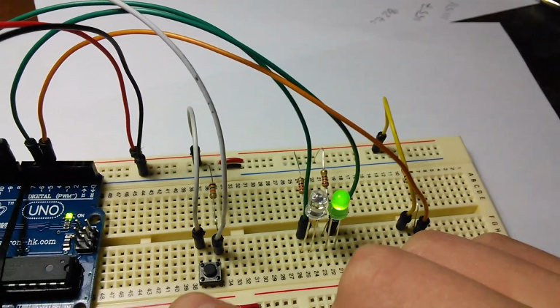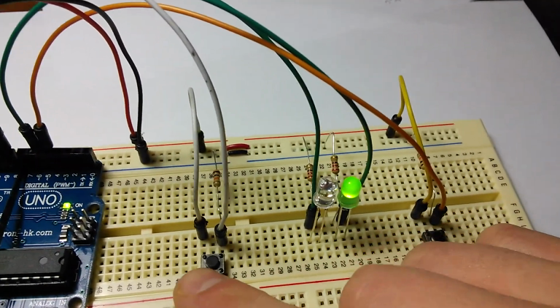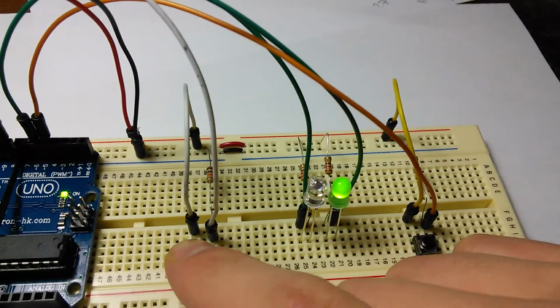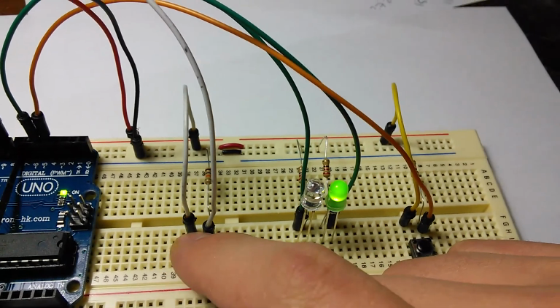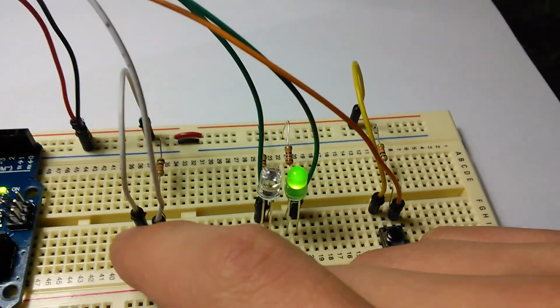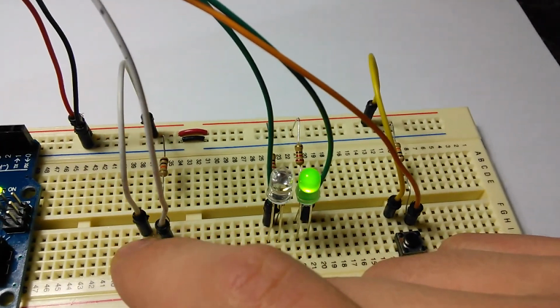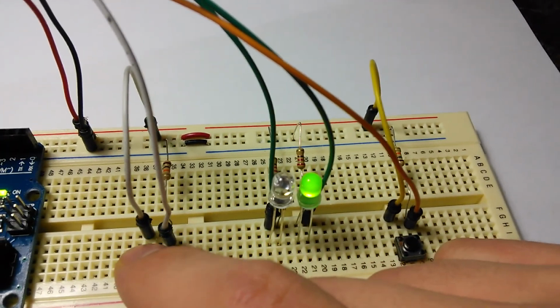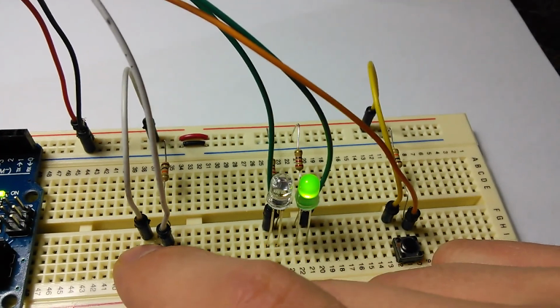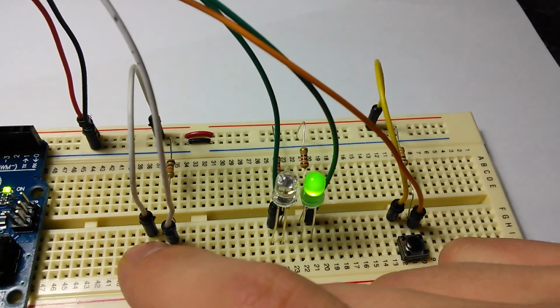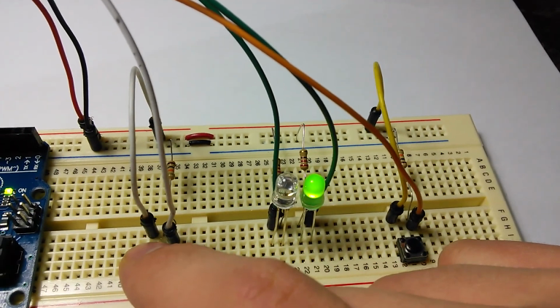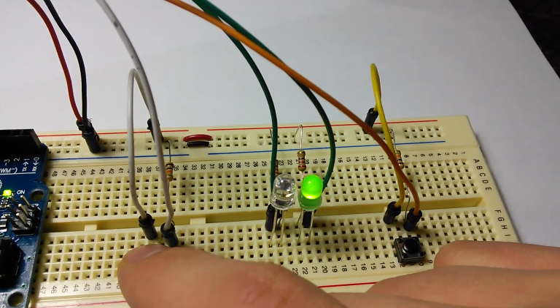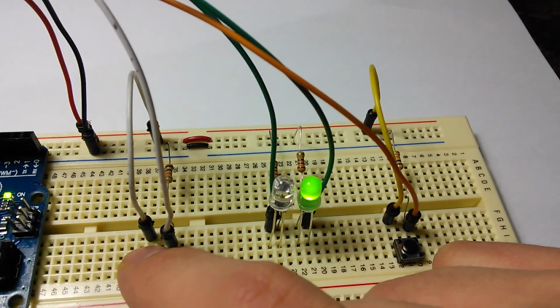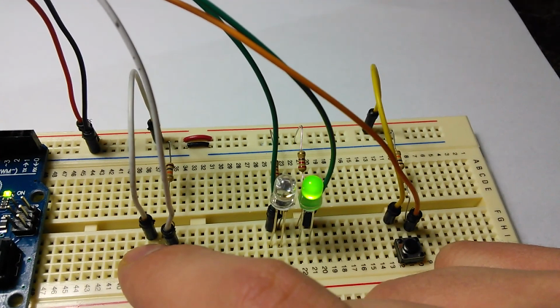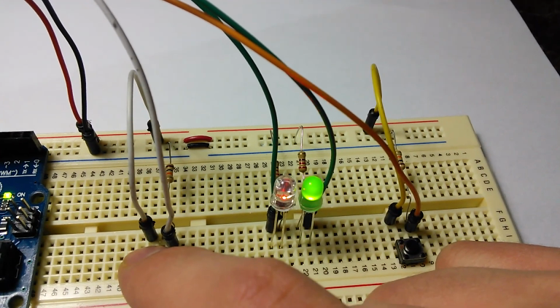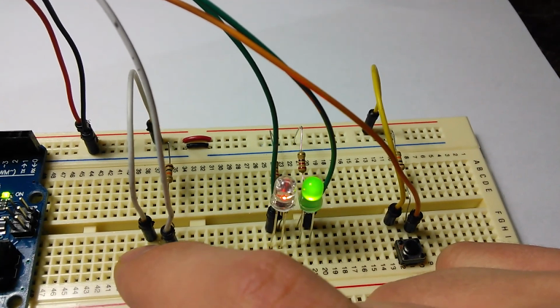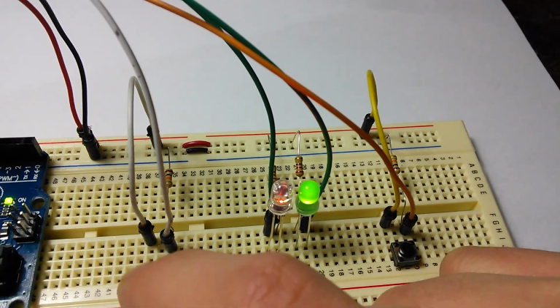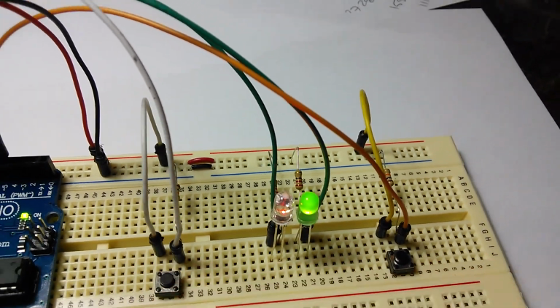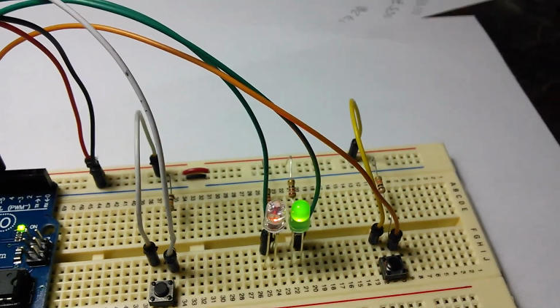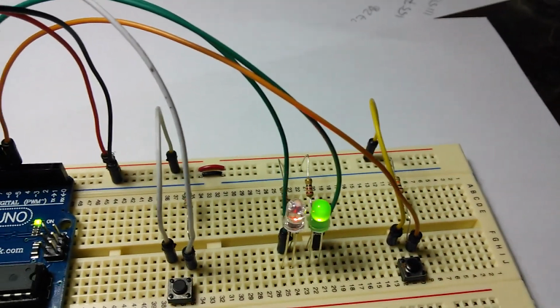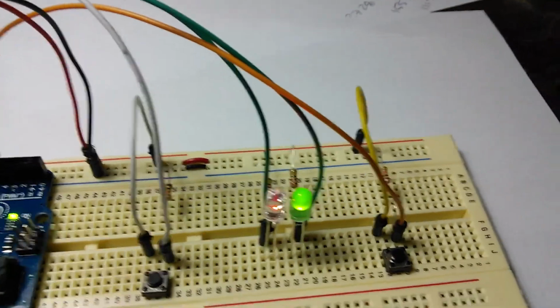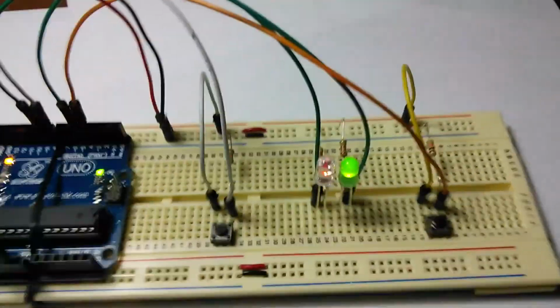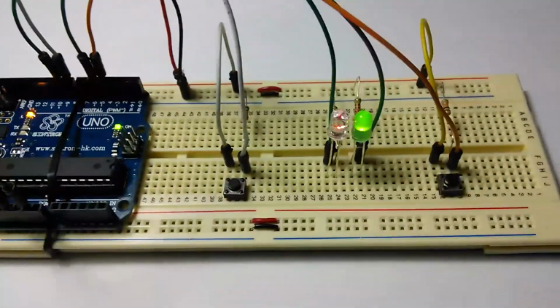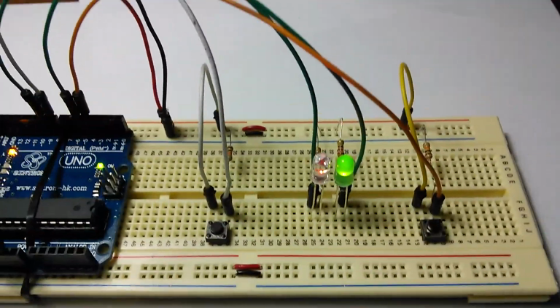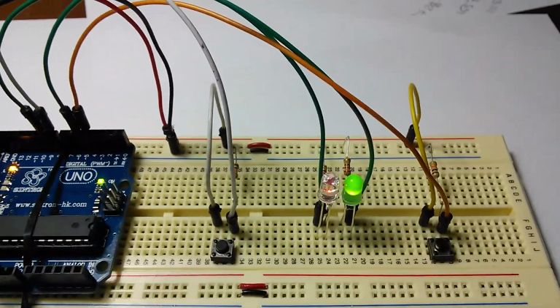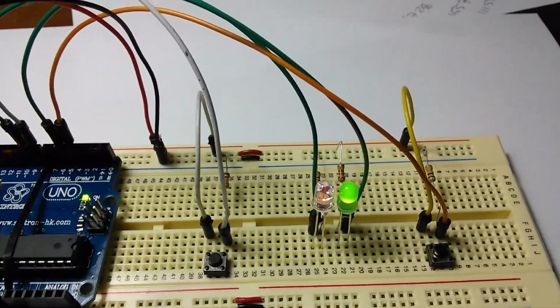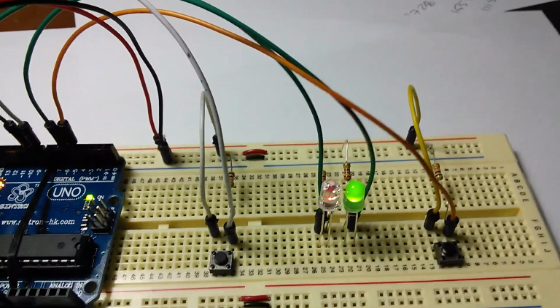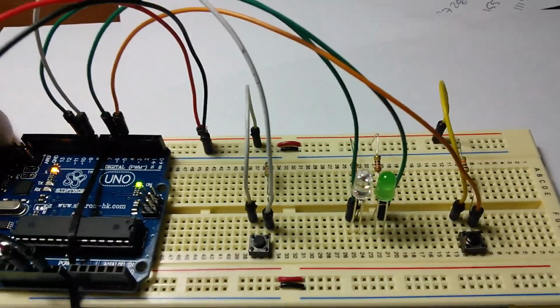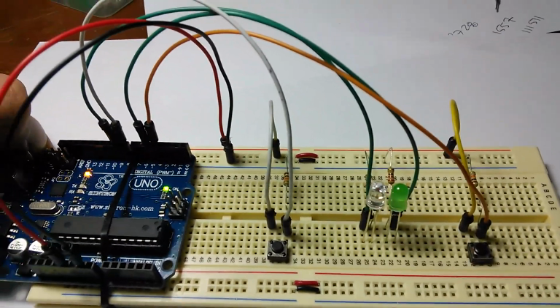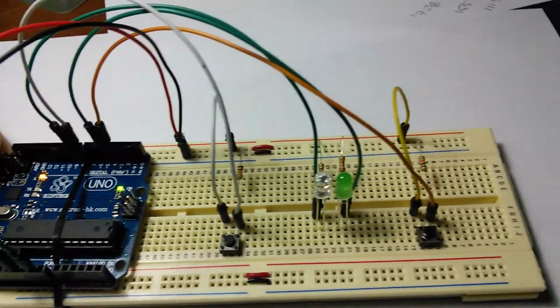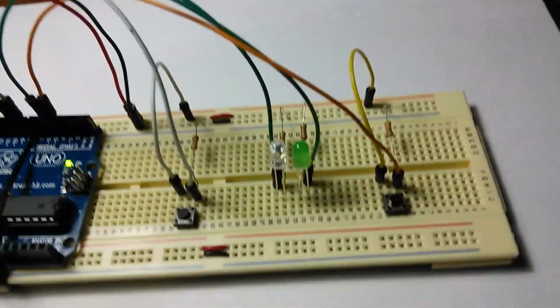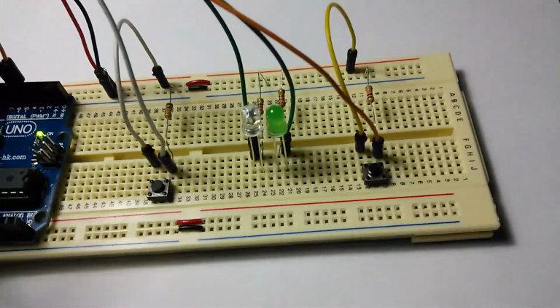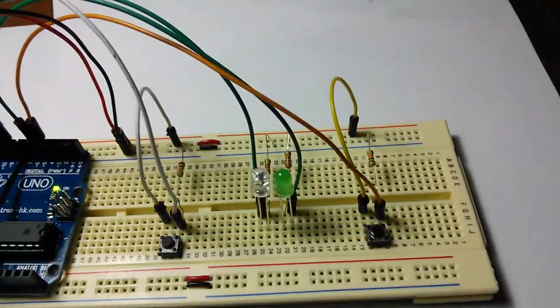And now with the other player. And there it is. Of course you can reset it to play again.